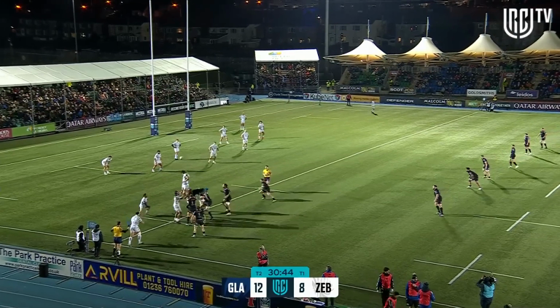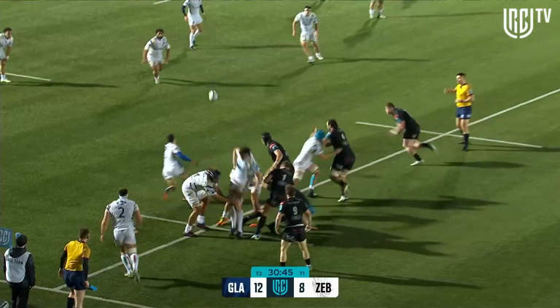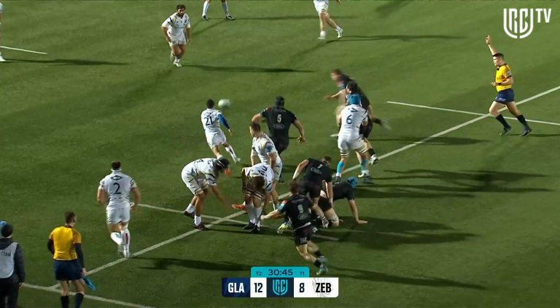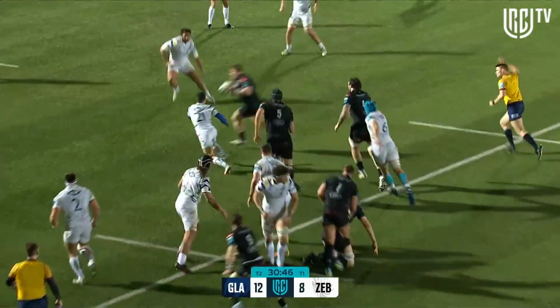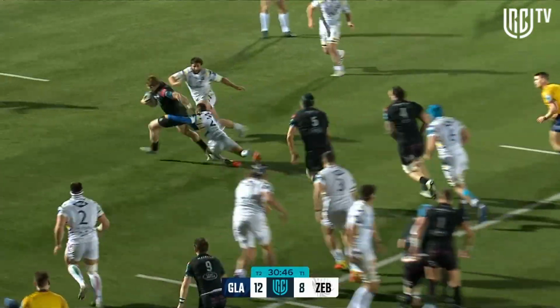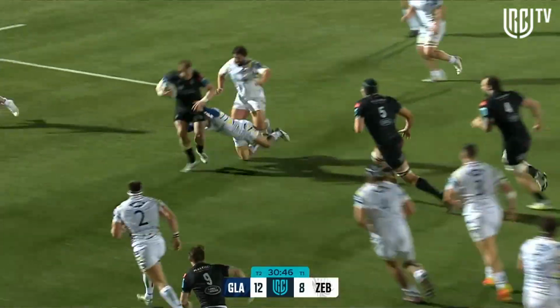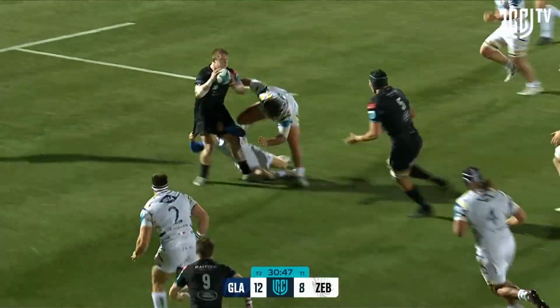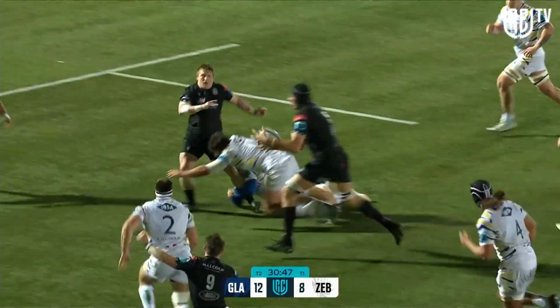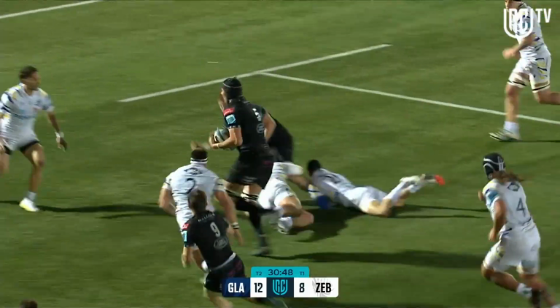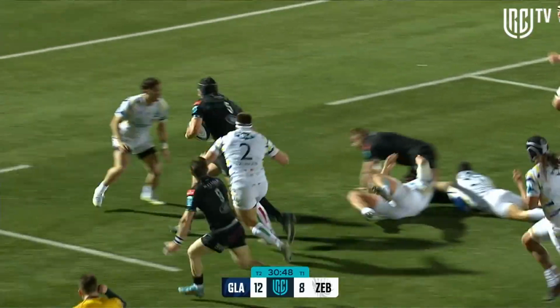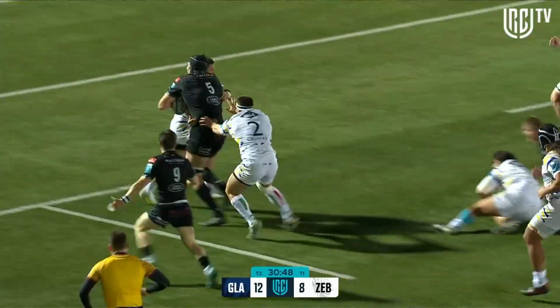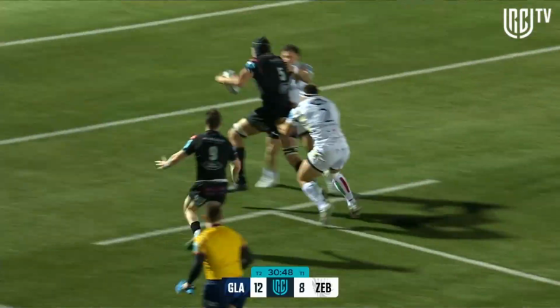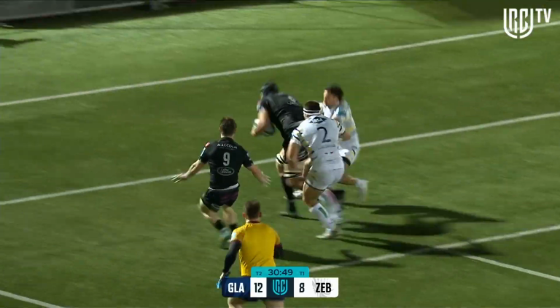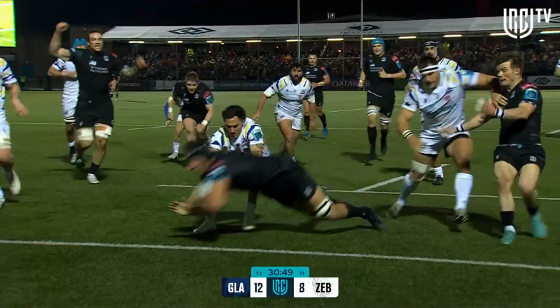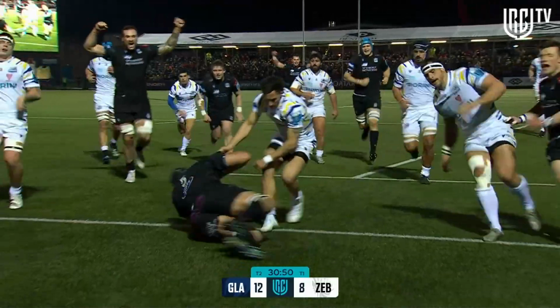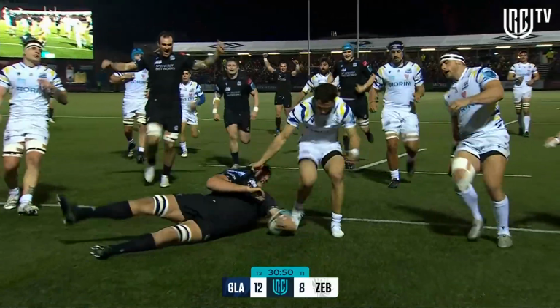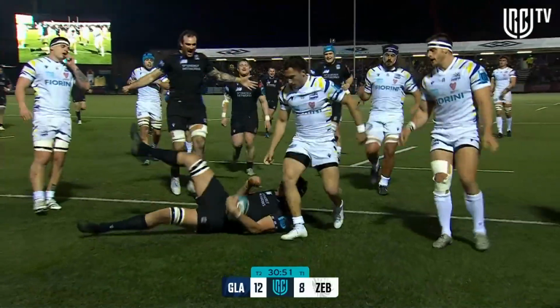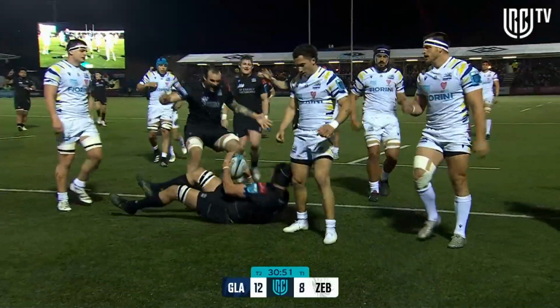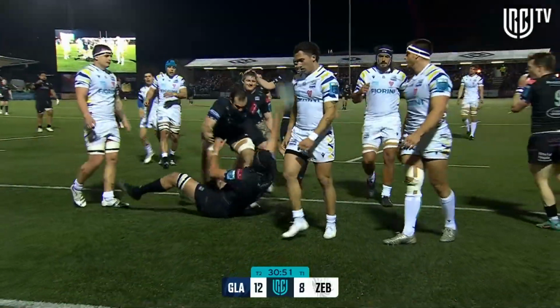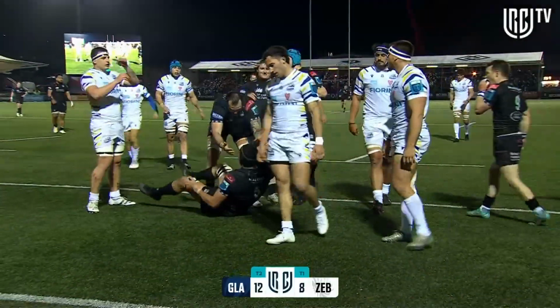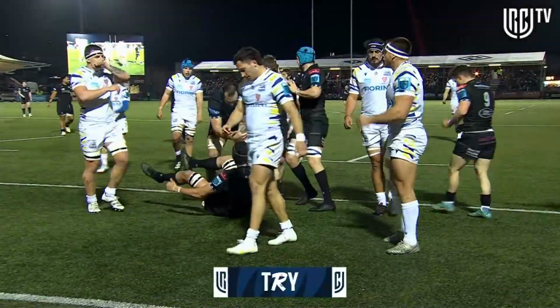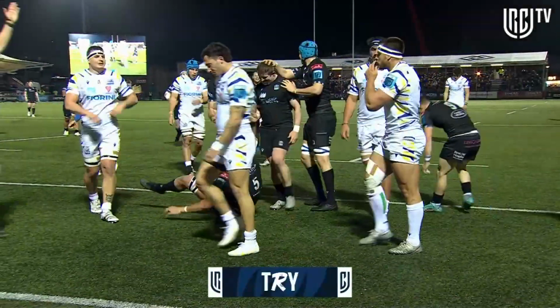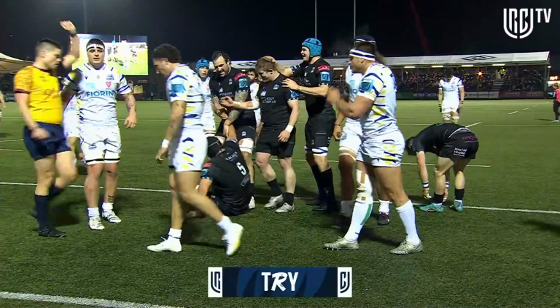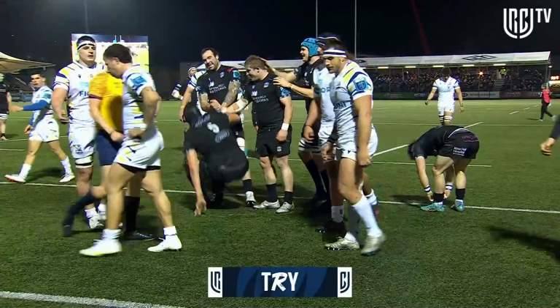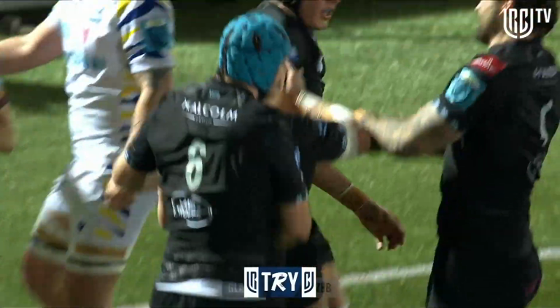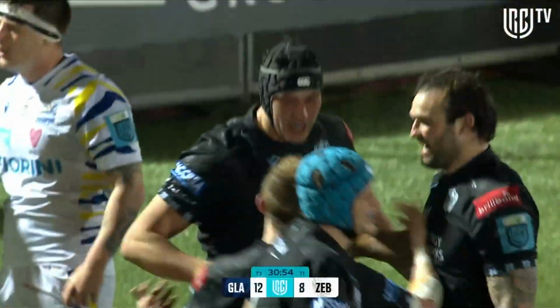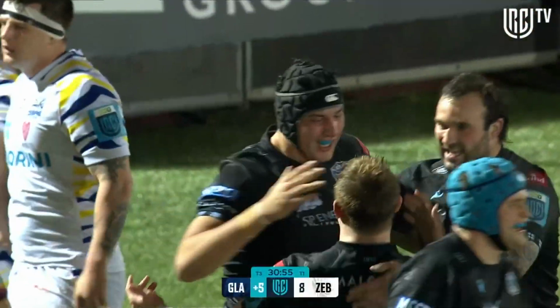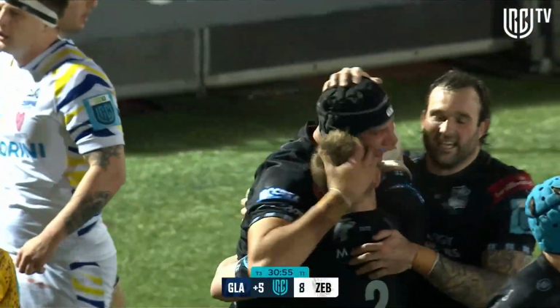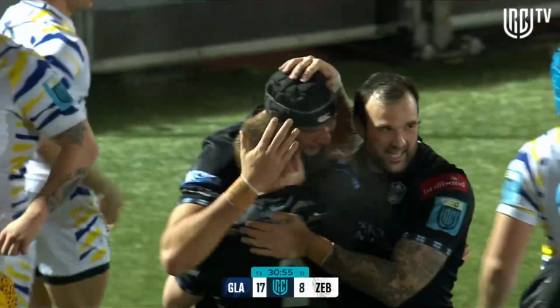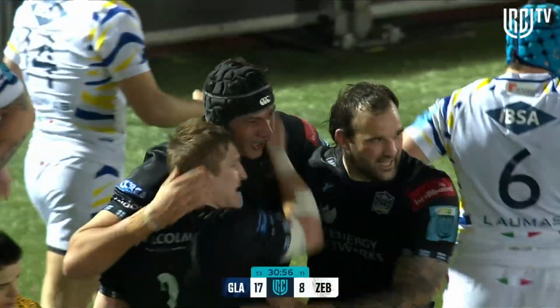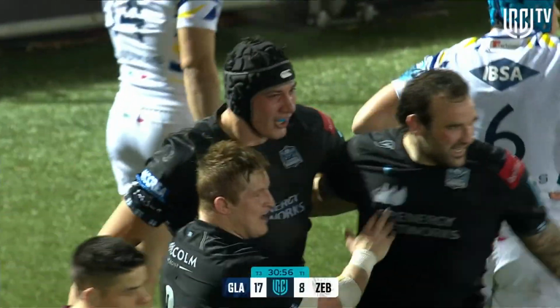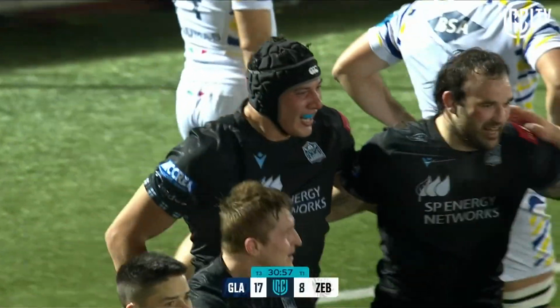Rupaldi goes to the front. It did just get a tip from a Zebre hand, but Matthews on to it. And now Dupriil. Too big, too strong.